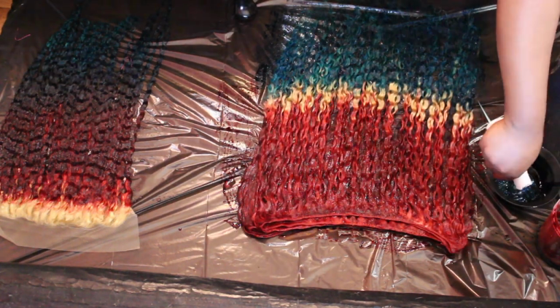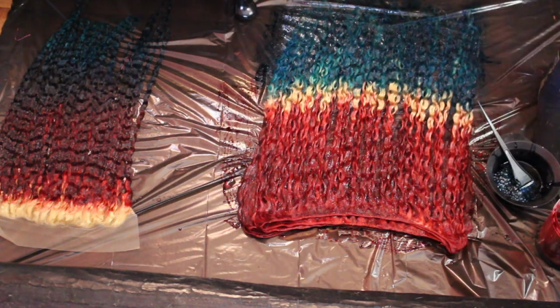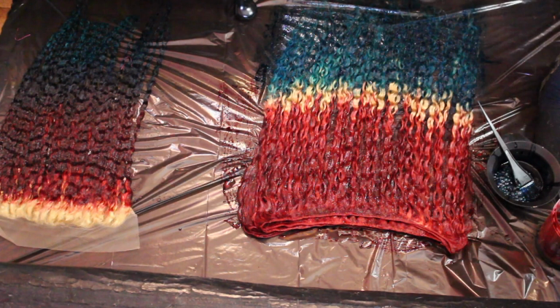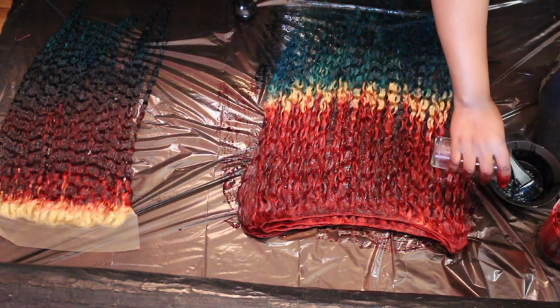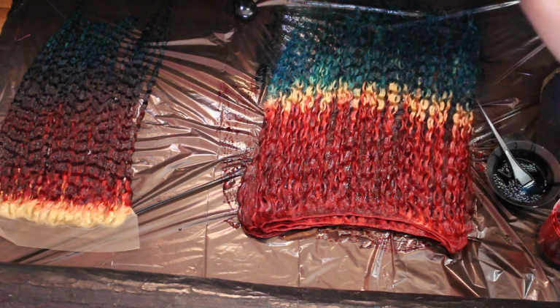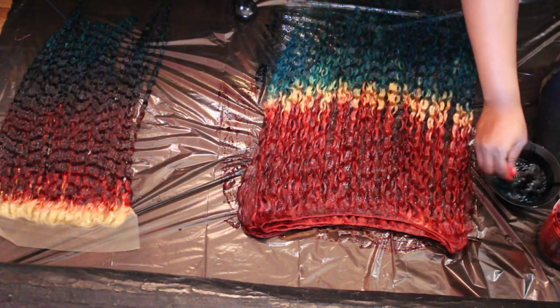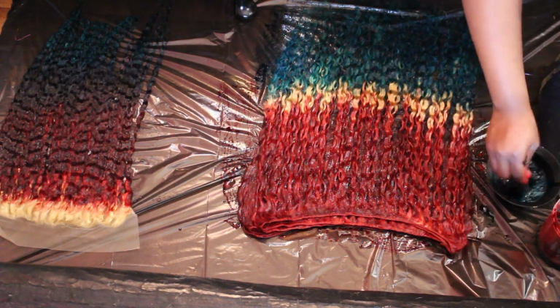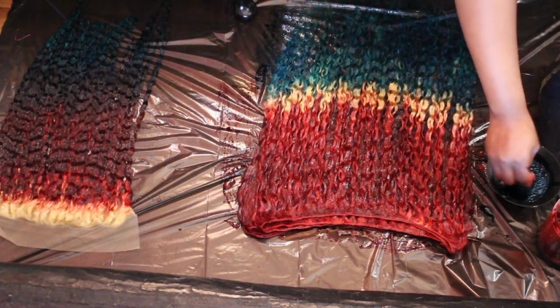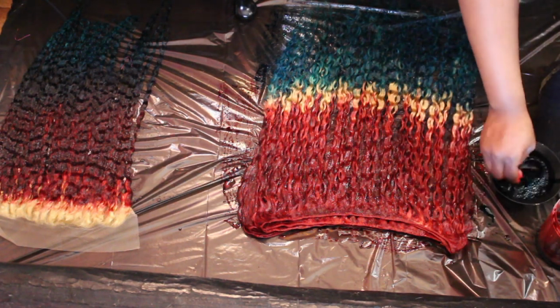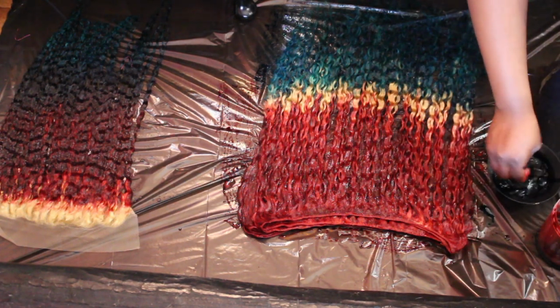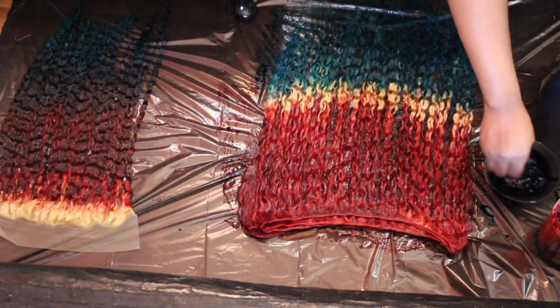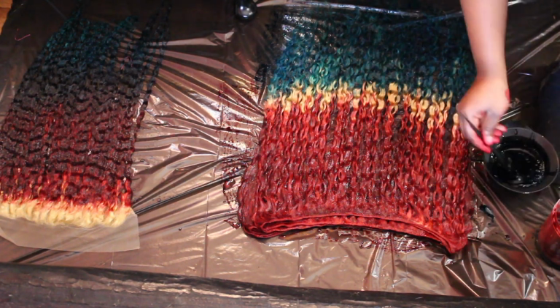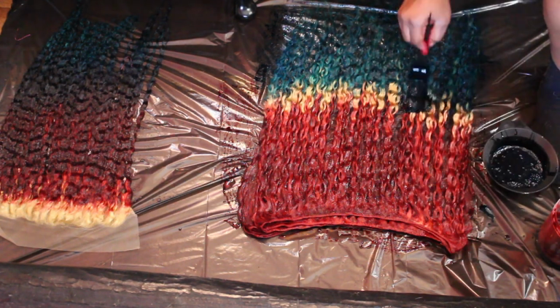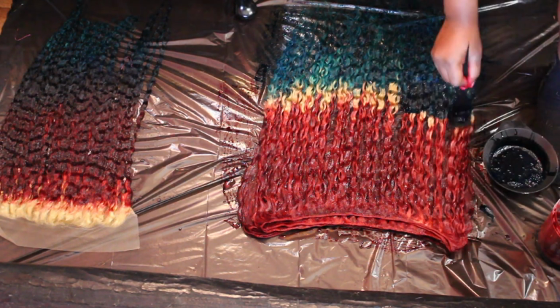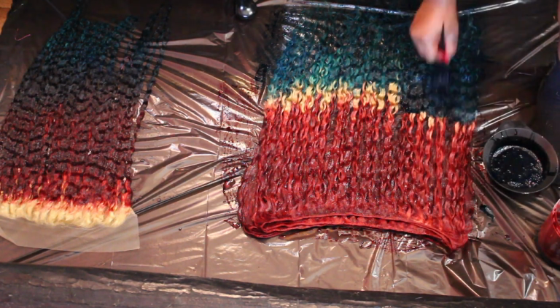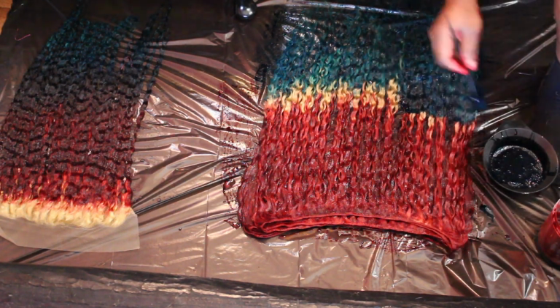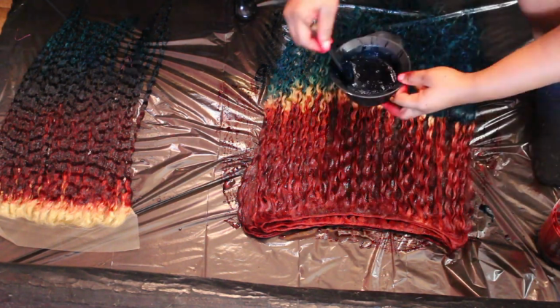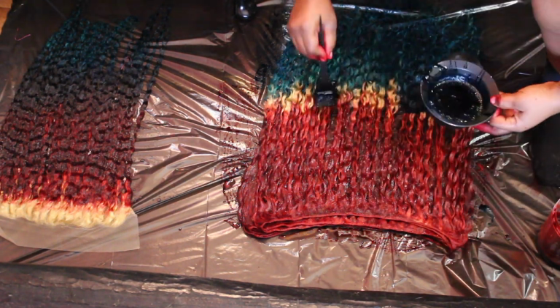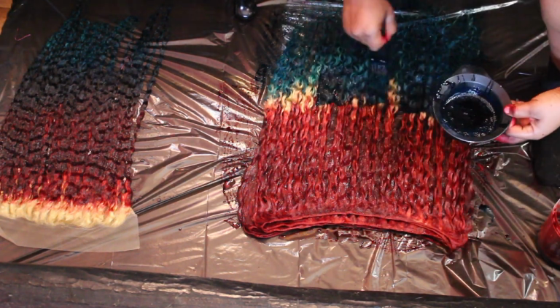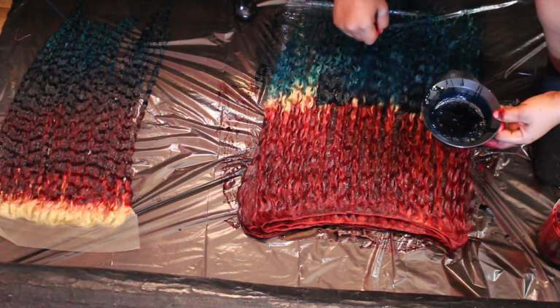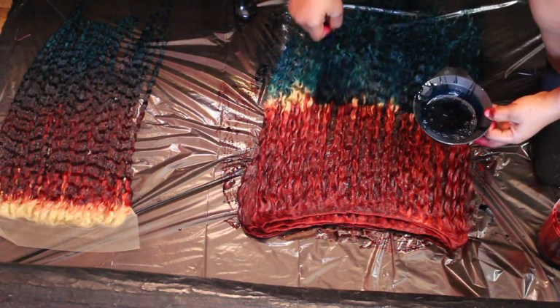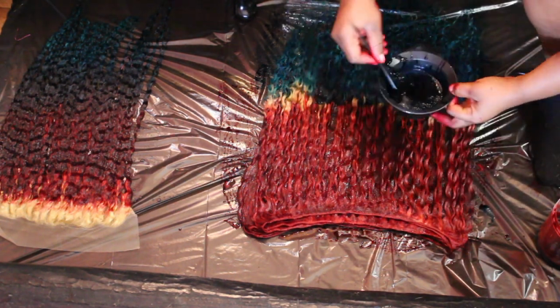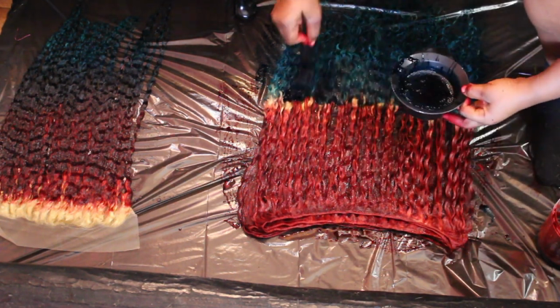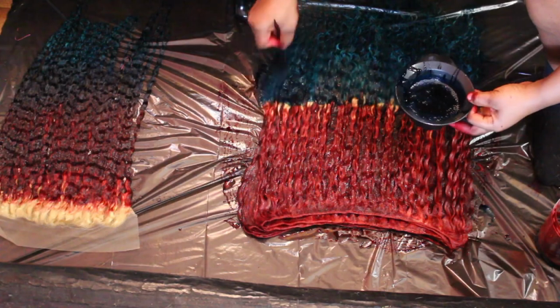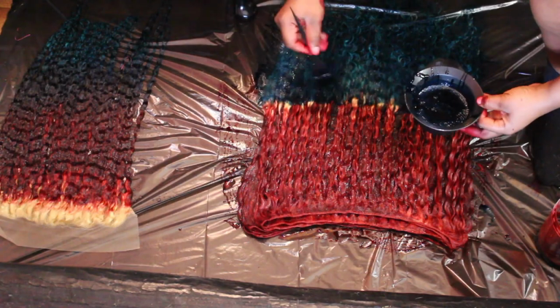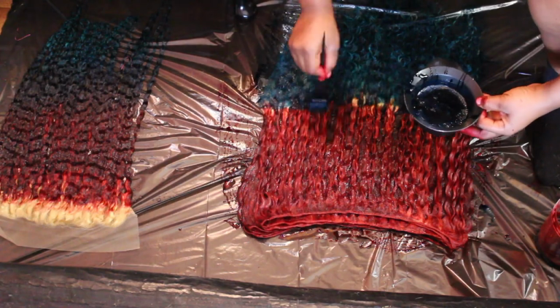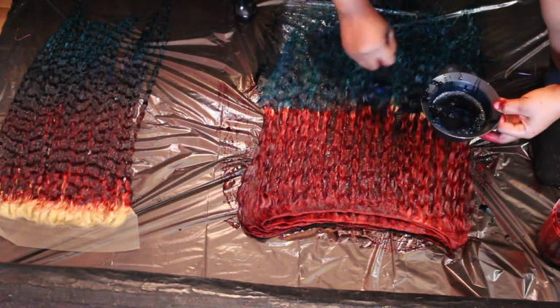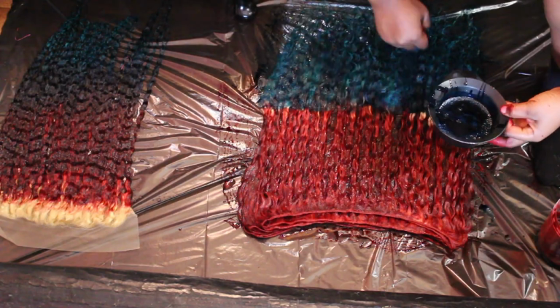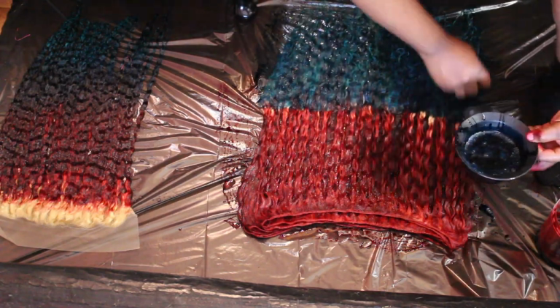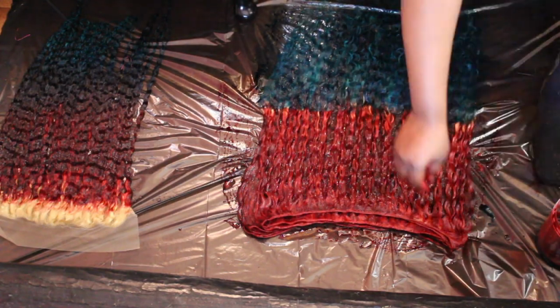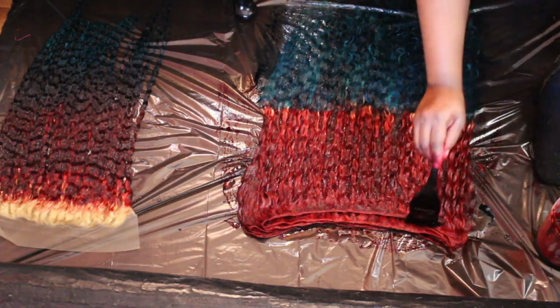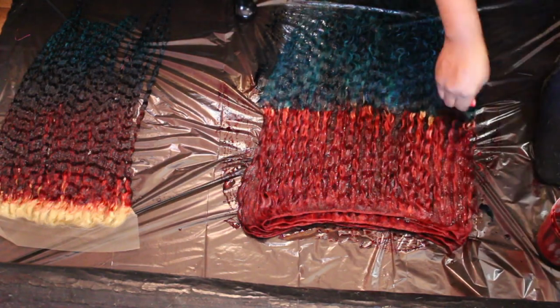That's what I'm saying girls — you better make sure you're wearing your gloves, or else you're gonna have nasty fingers like I do. Let me stop with my fake American accent.